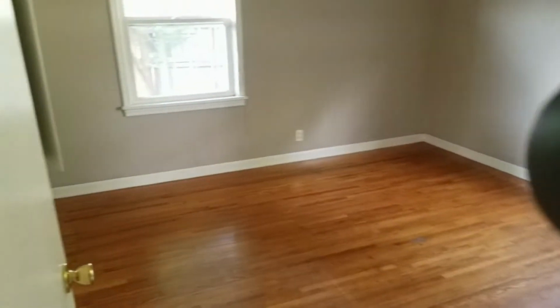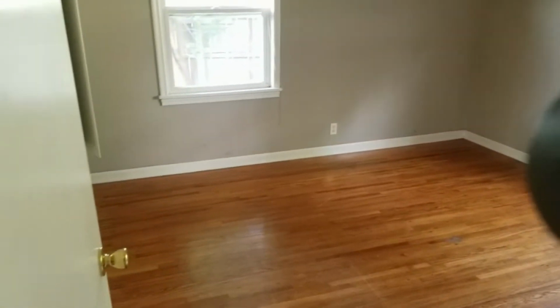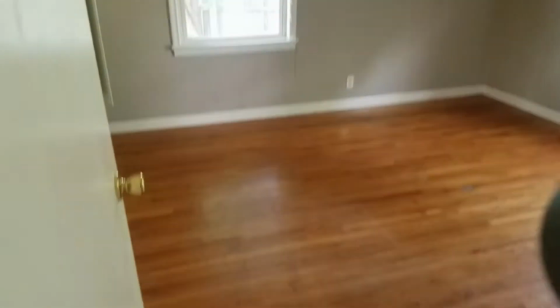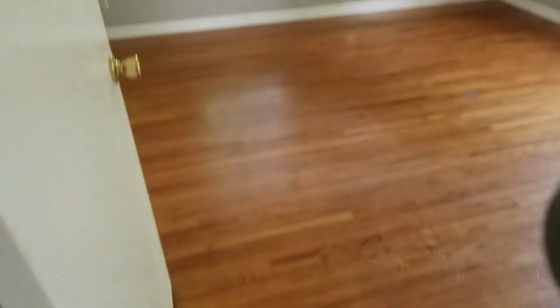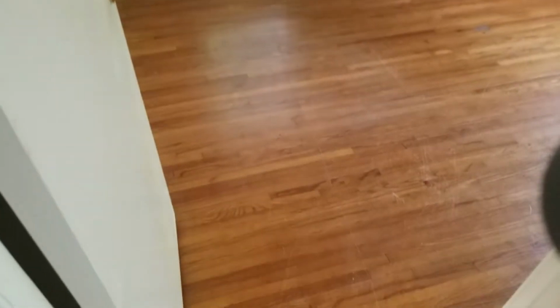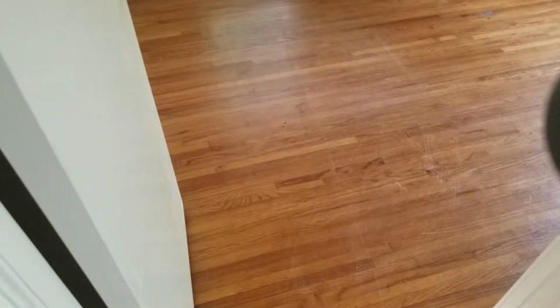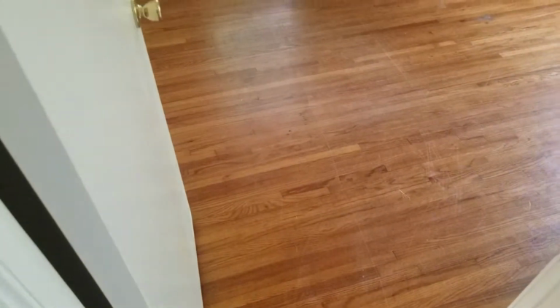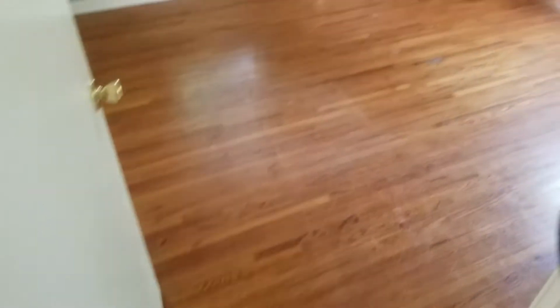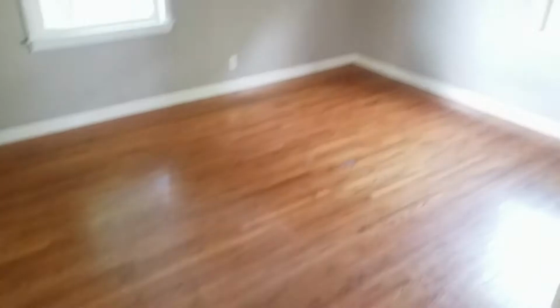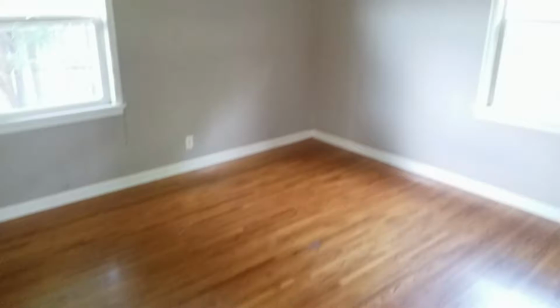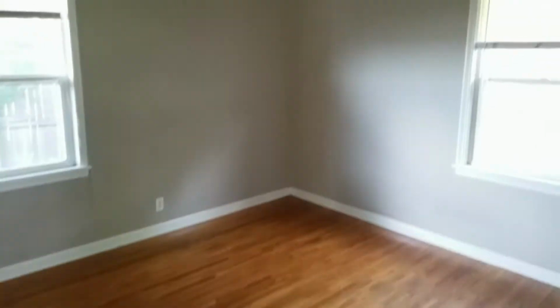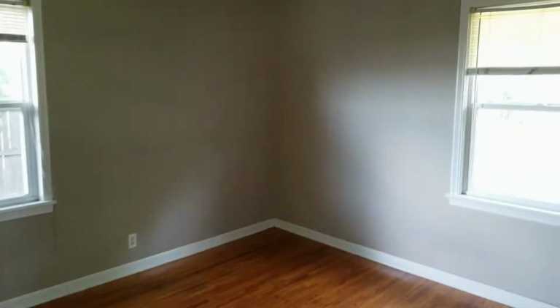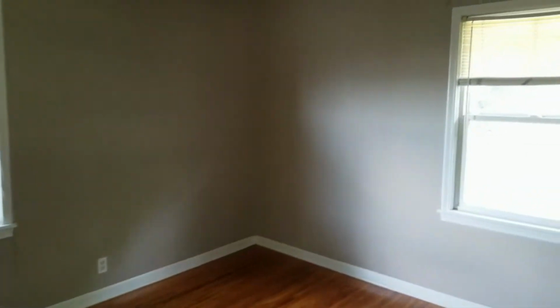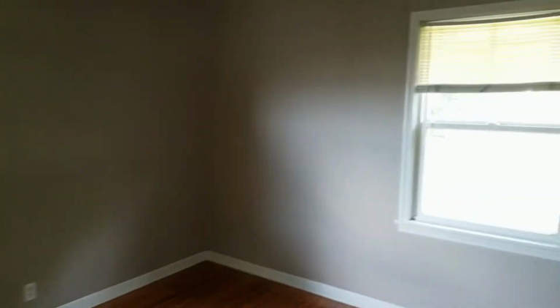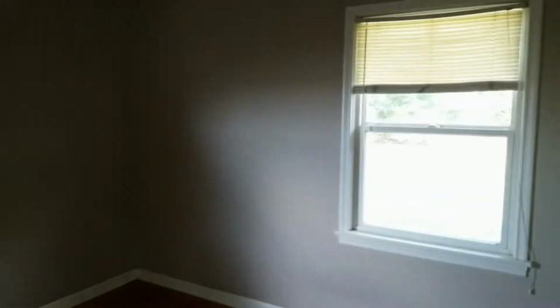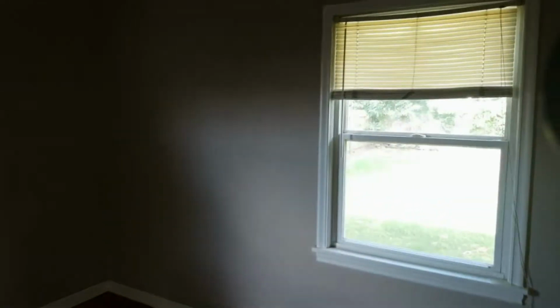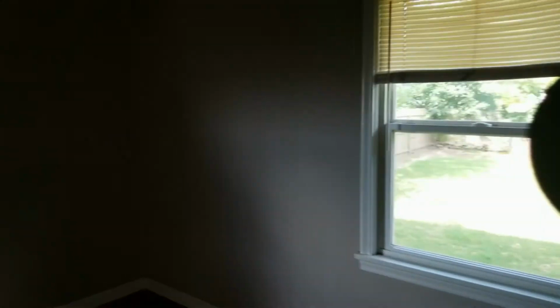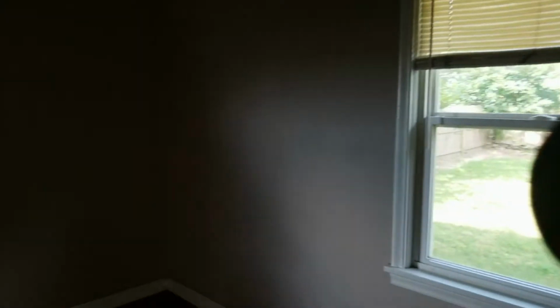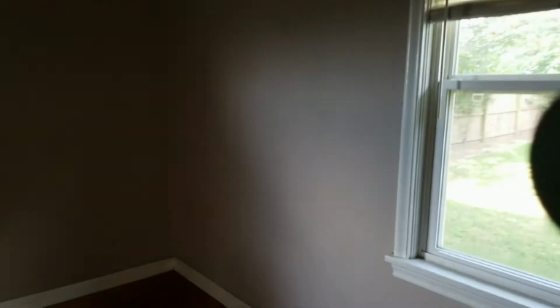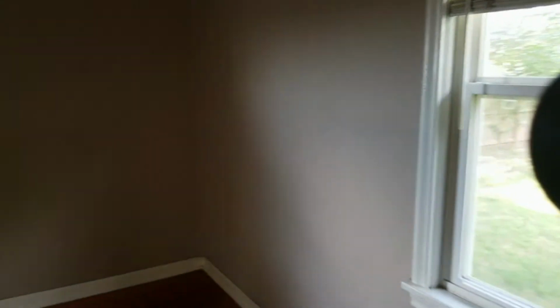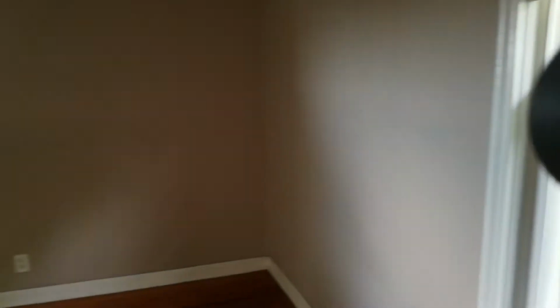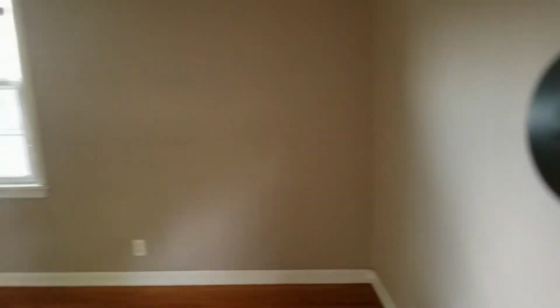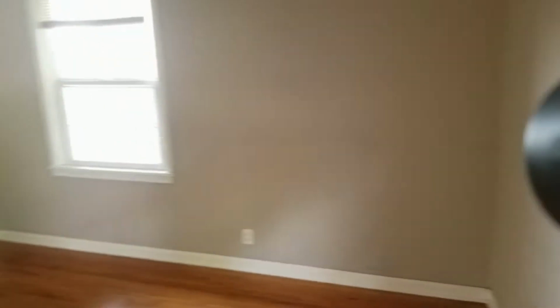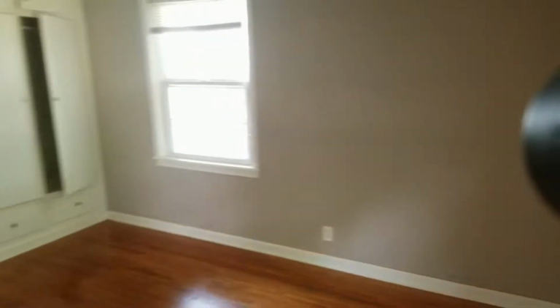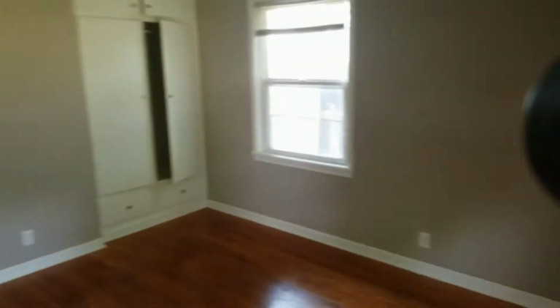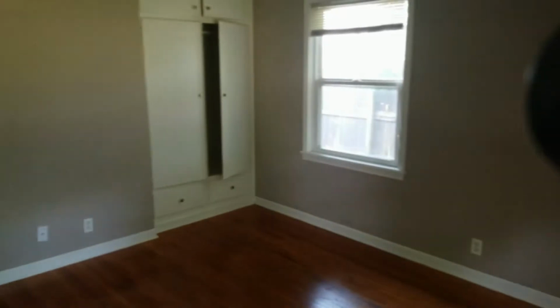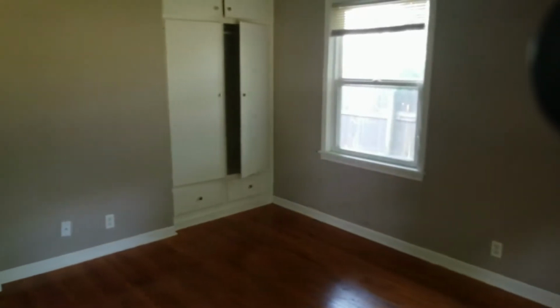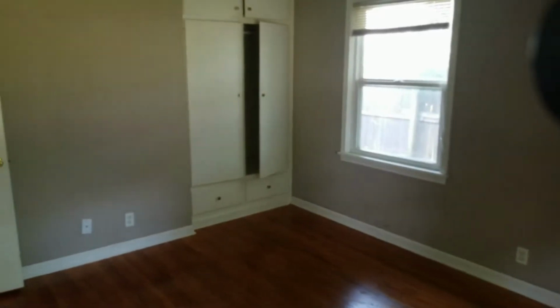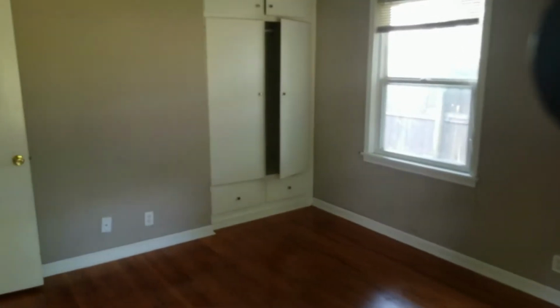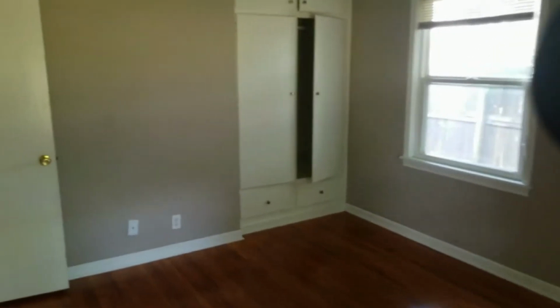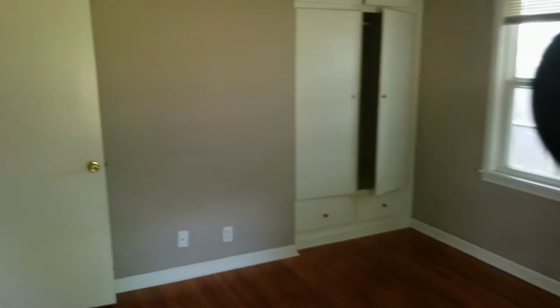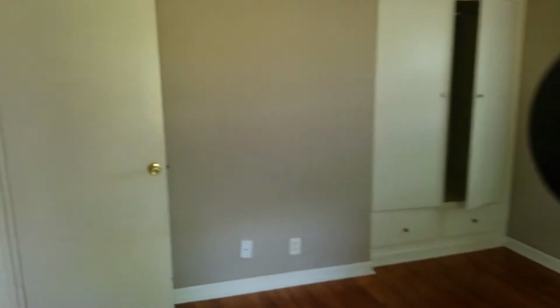Bedroom number two. Walls, windows, trim, window coverings are all damage-free and in good condition. All features and fixtures of this room work correctly.